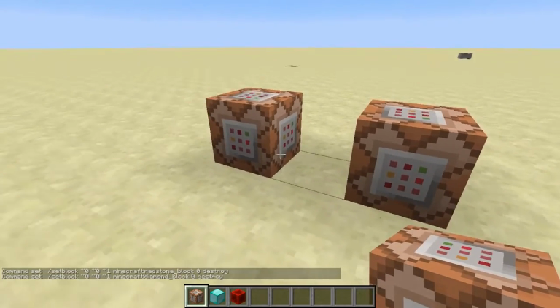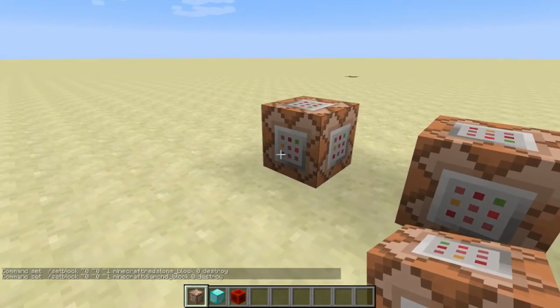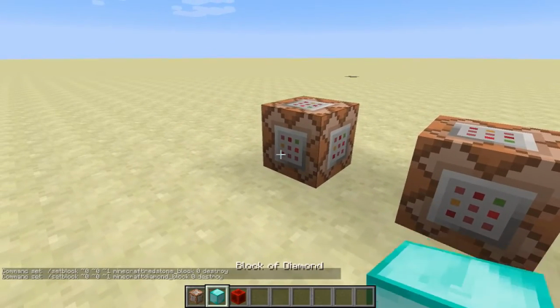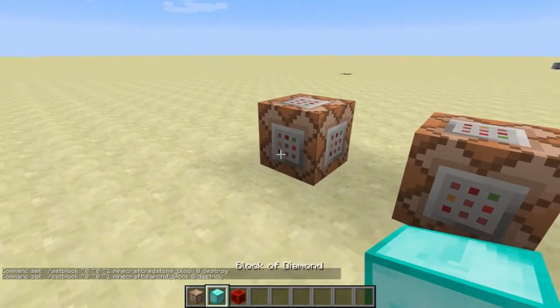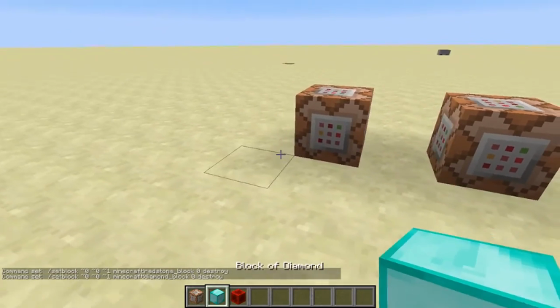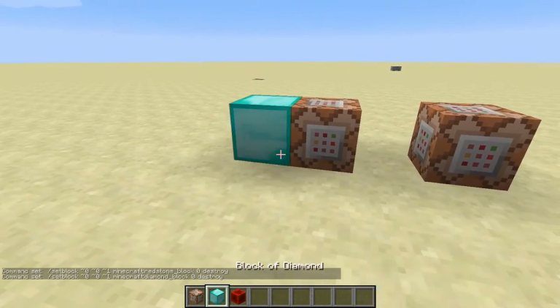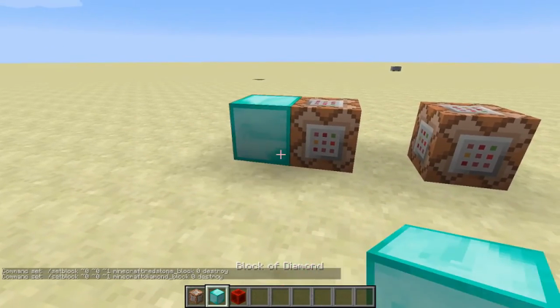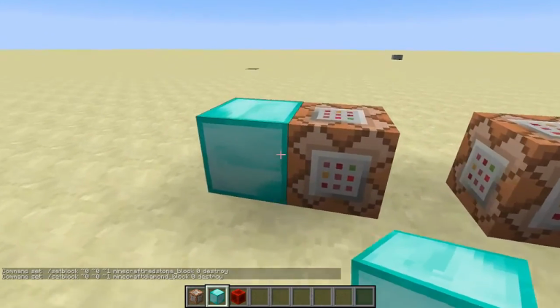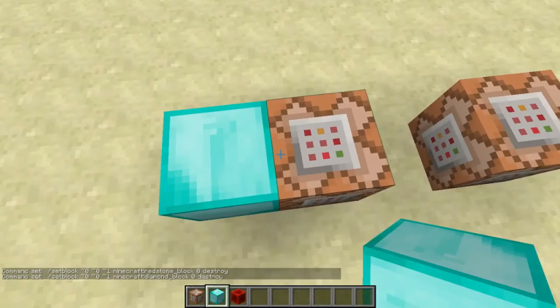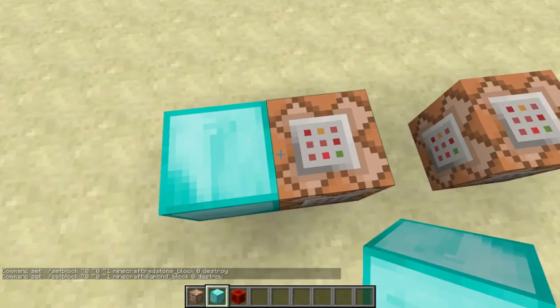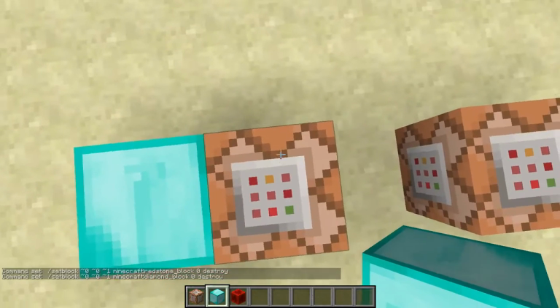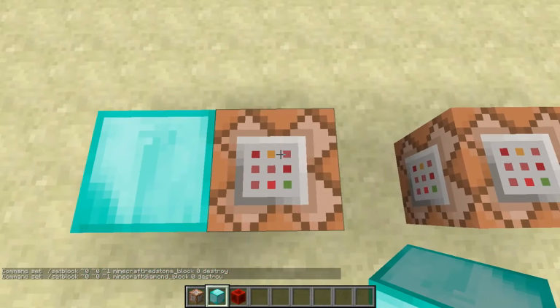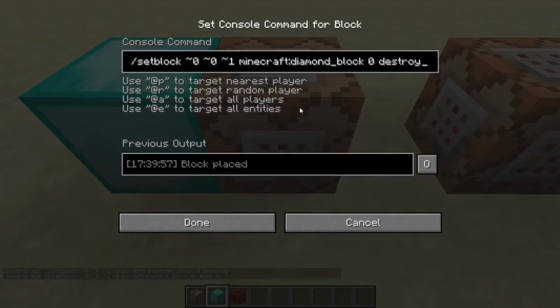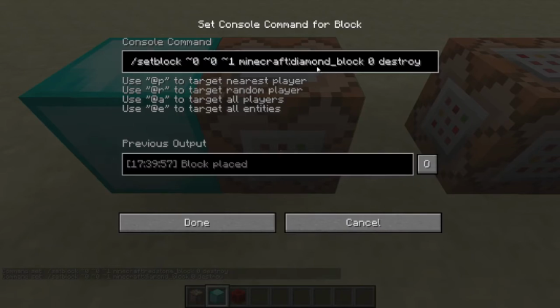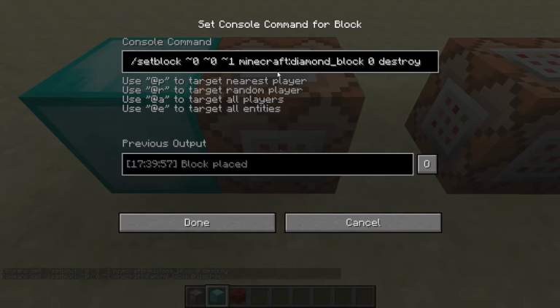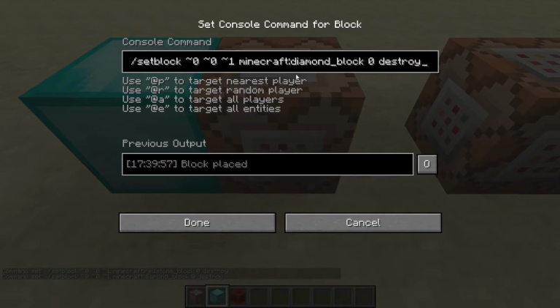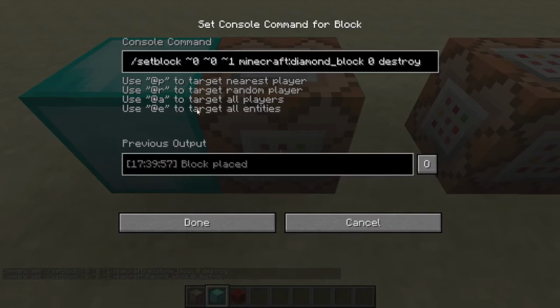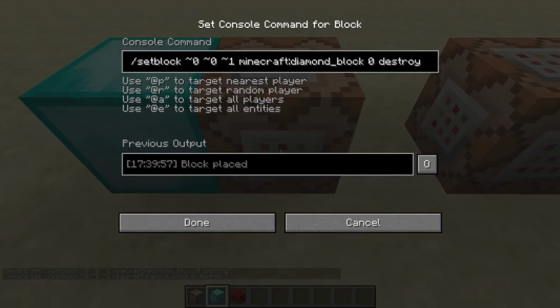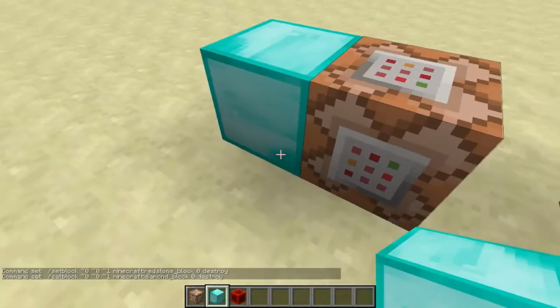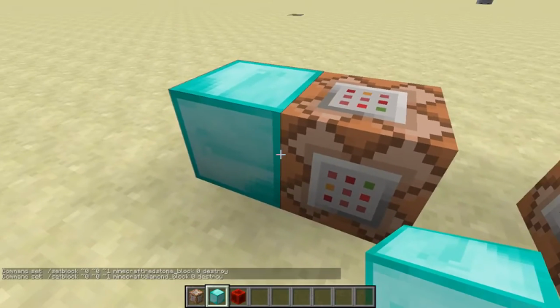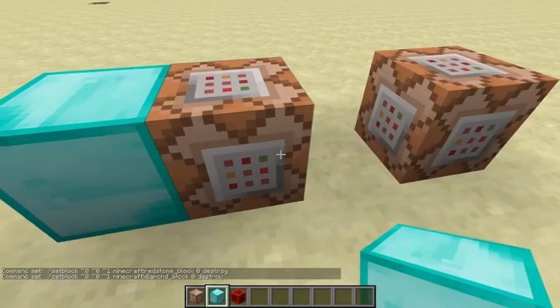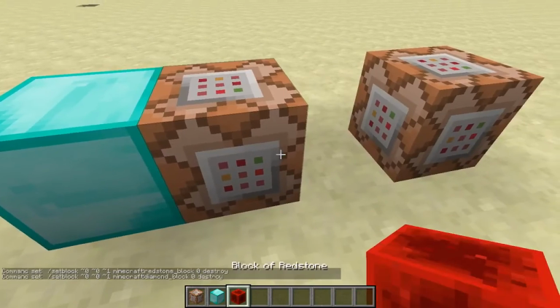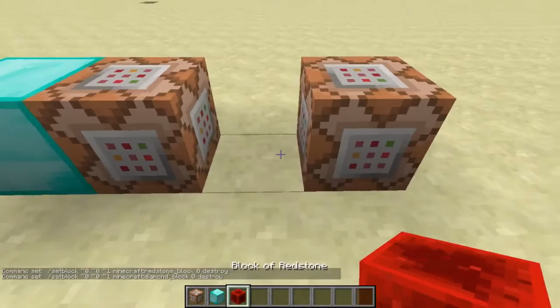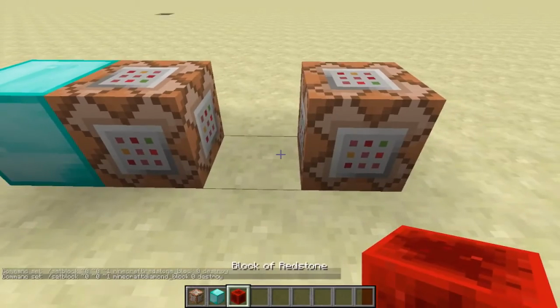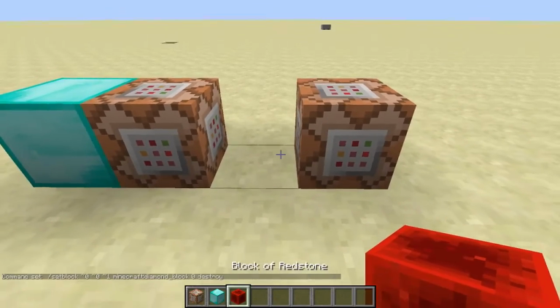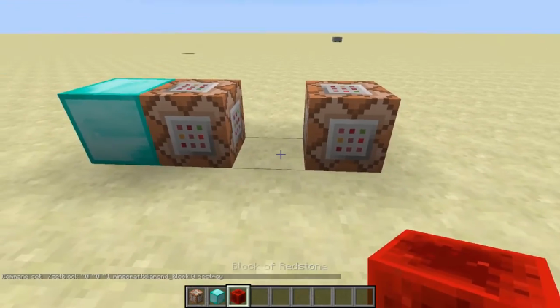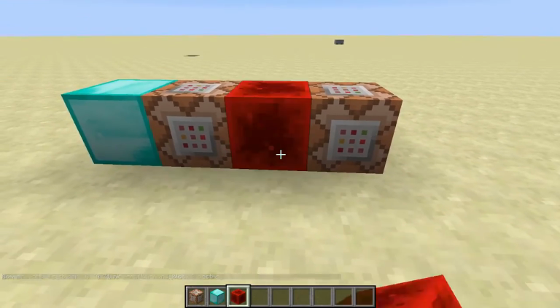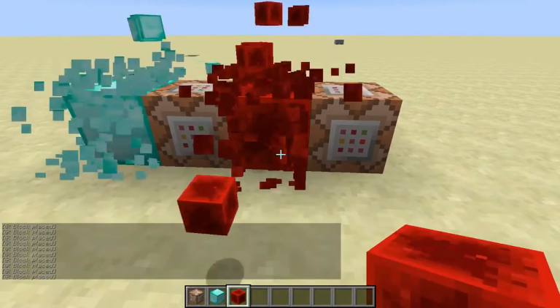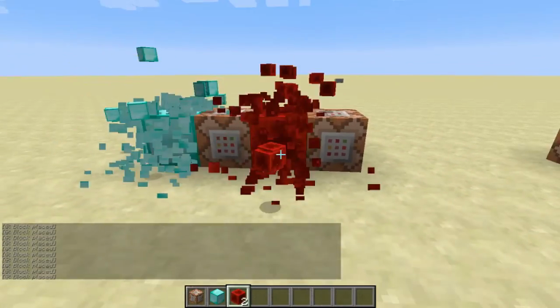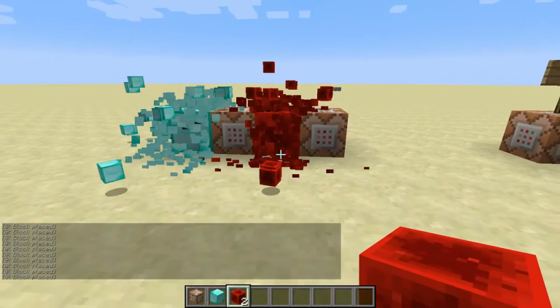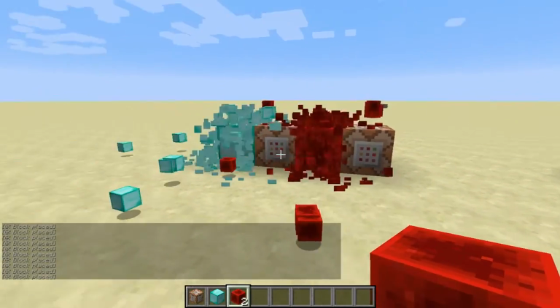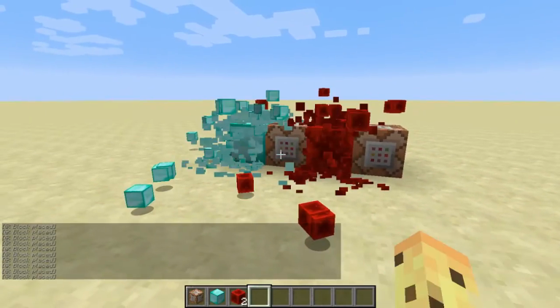So now that you're done, you're just going to want to put your diamond block next to the one with the diamond block command, or your chosen block, and then in the middle of both of these put your redstone block.